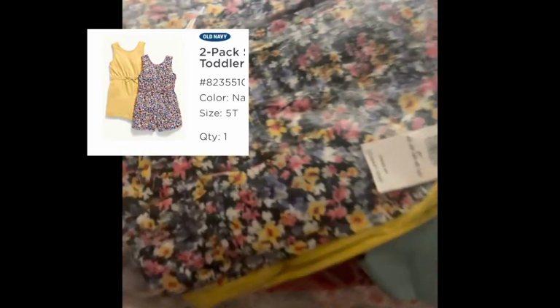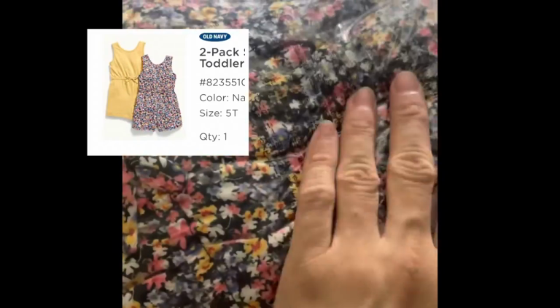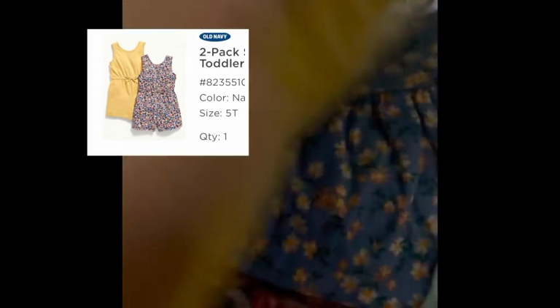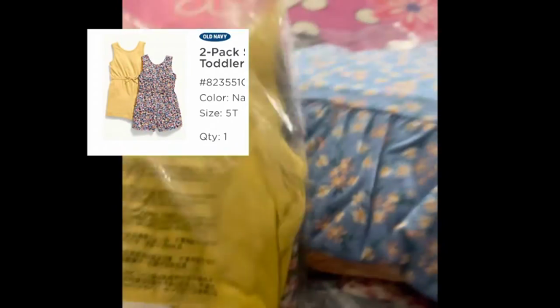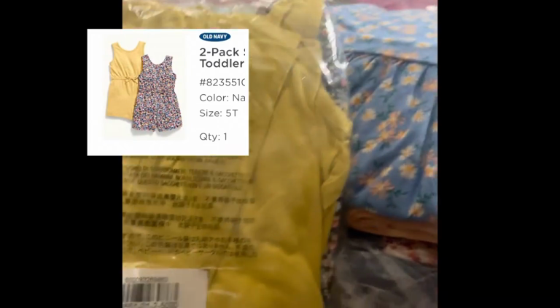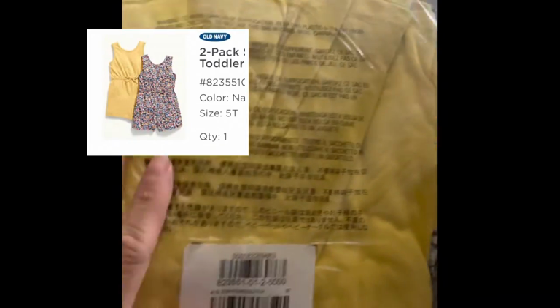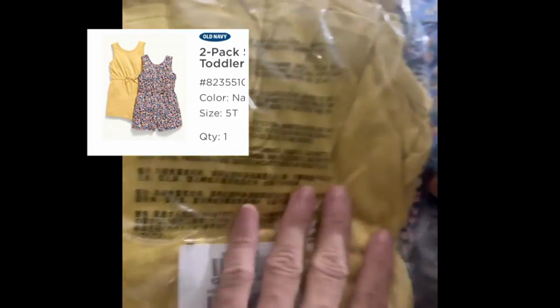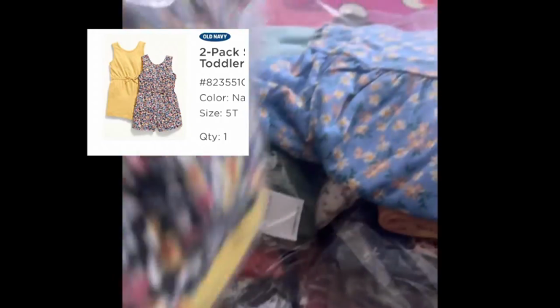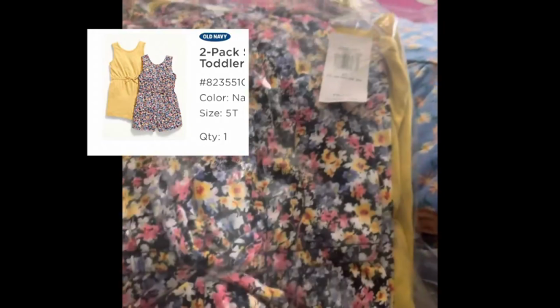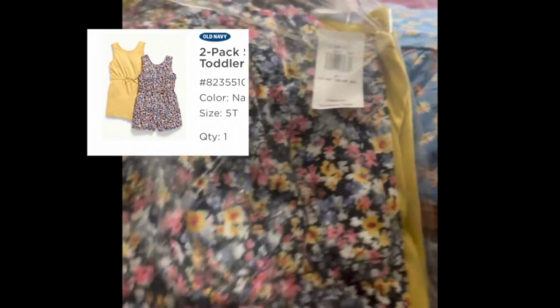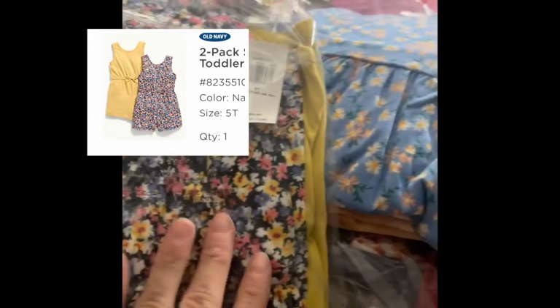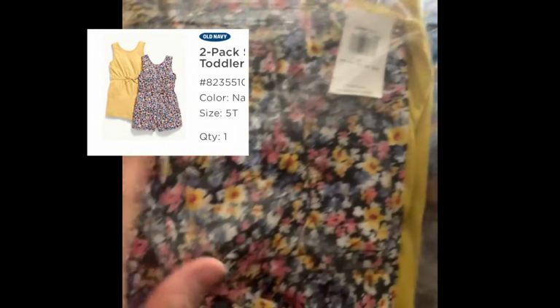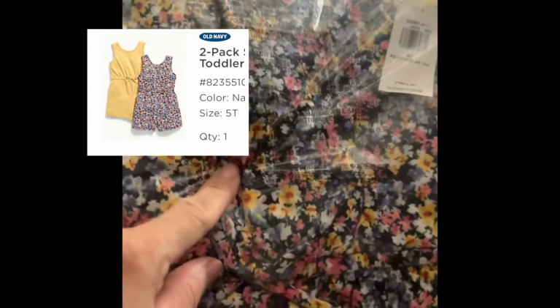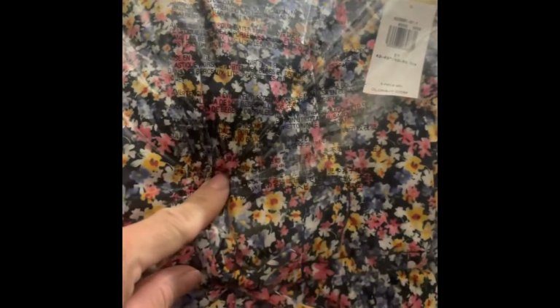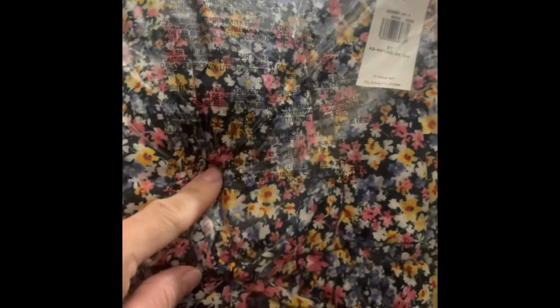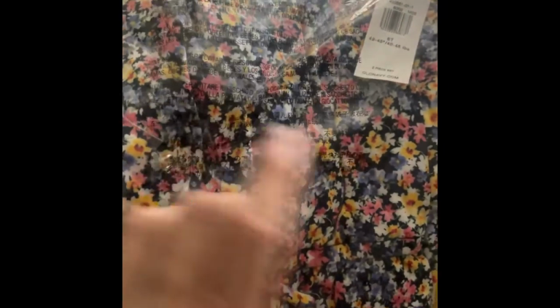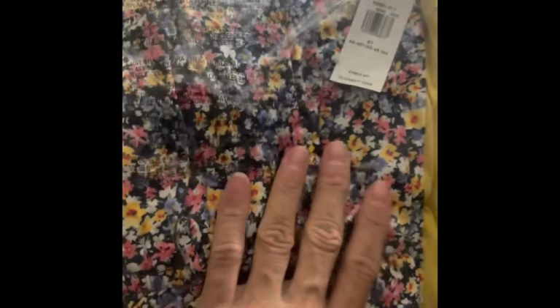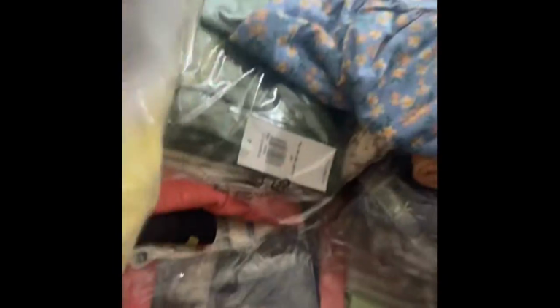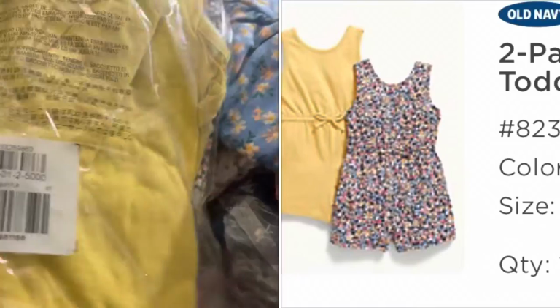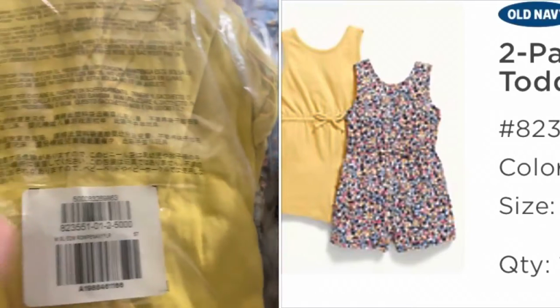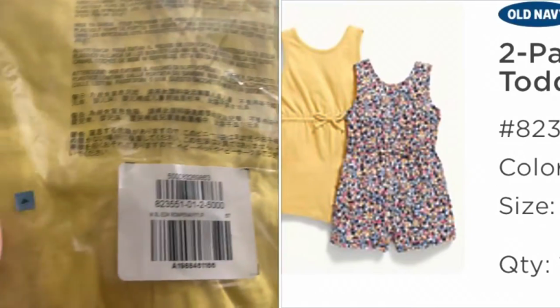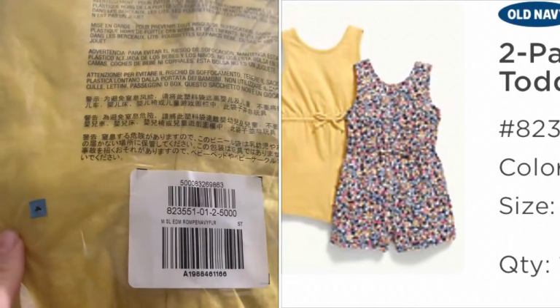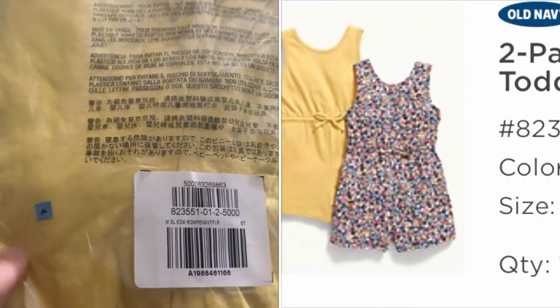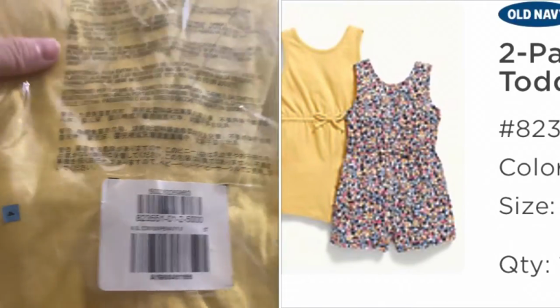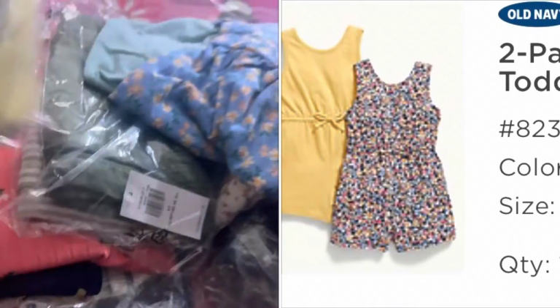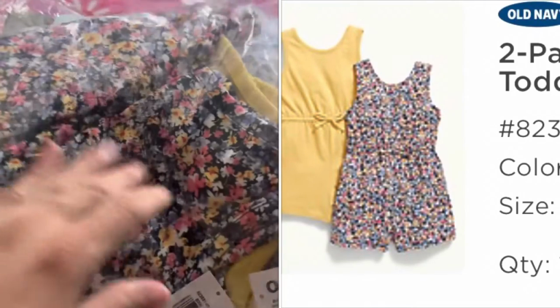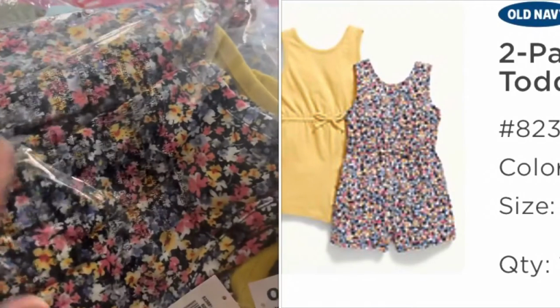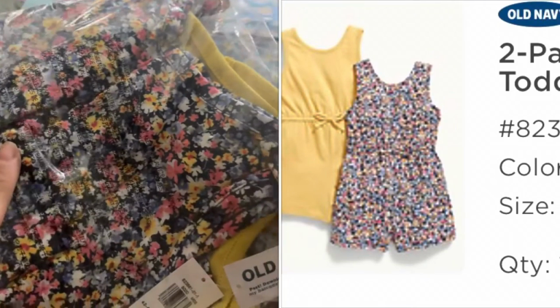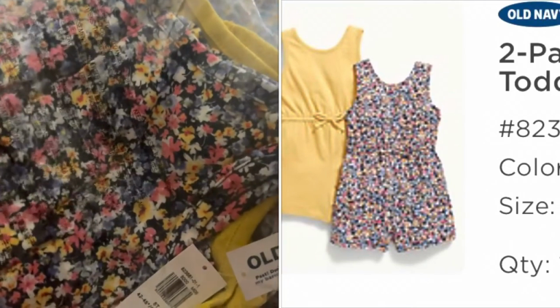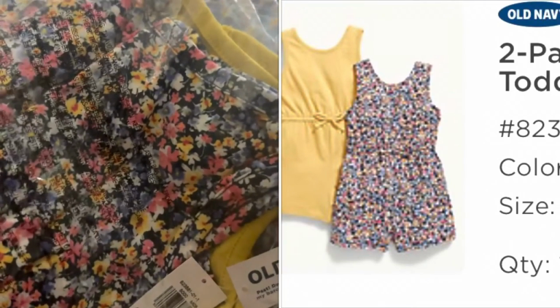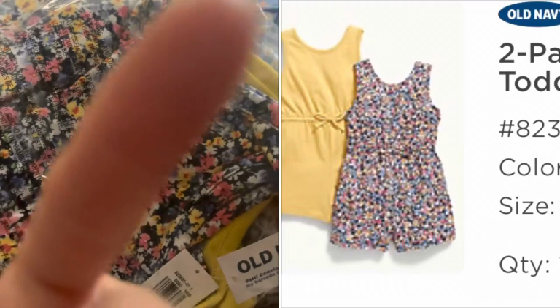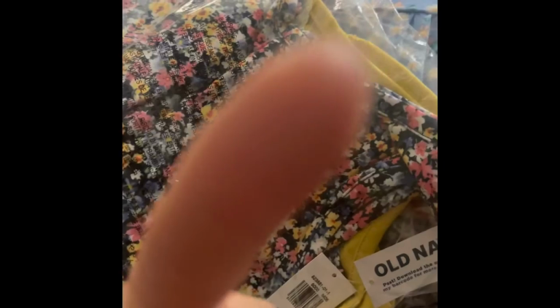This is the other color set — same two-pack style with a purple and blue. This is the printed romper and this is the solid print on that one. If I can find the pictures on these I will go ahead and post them.